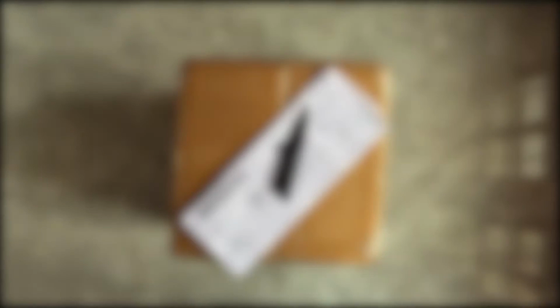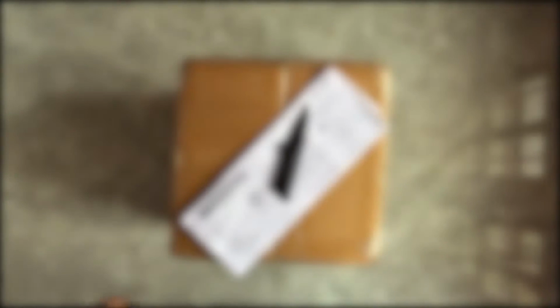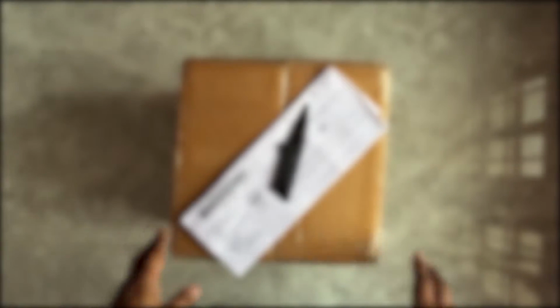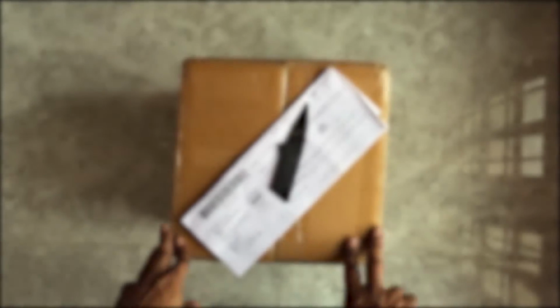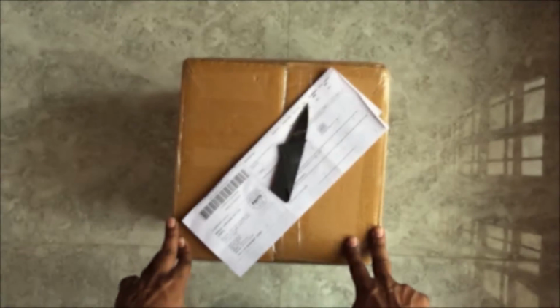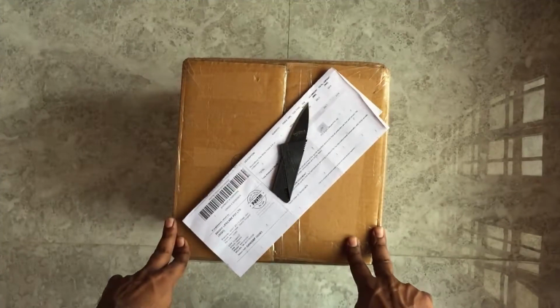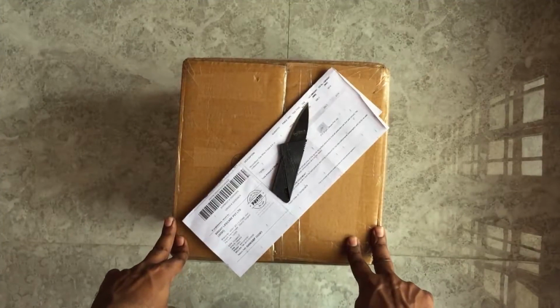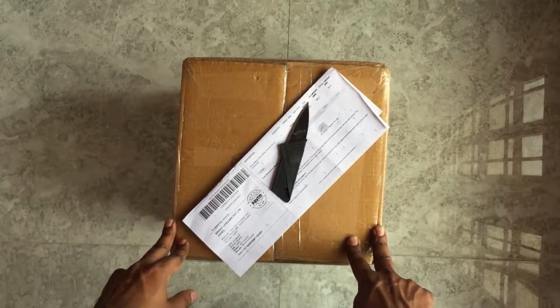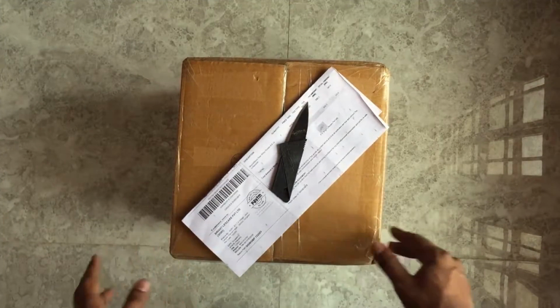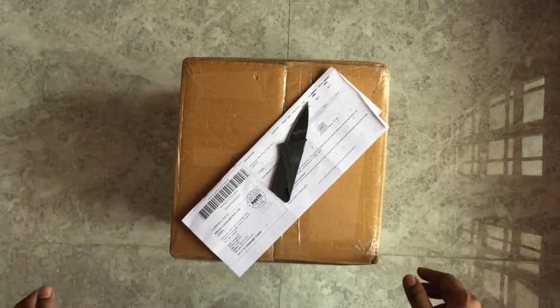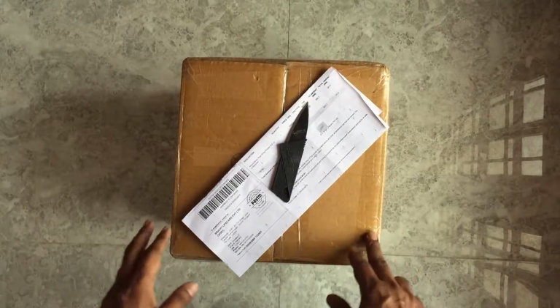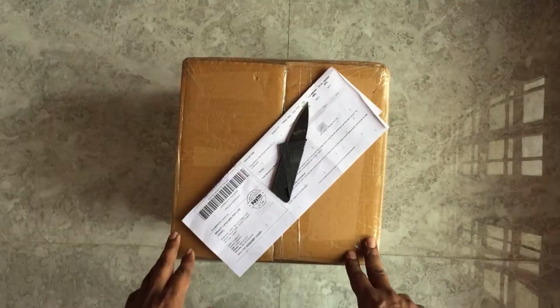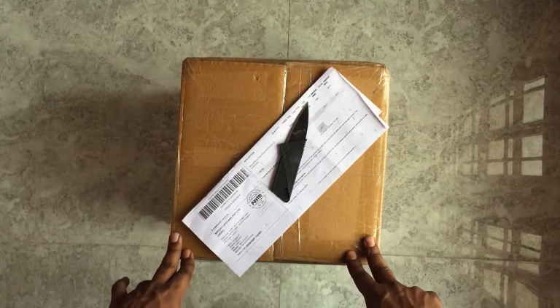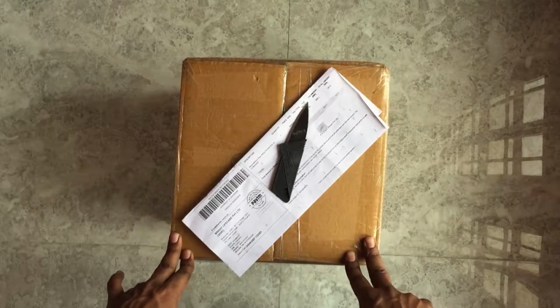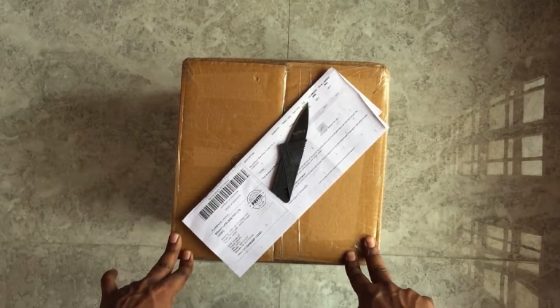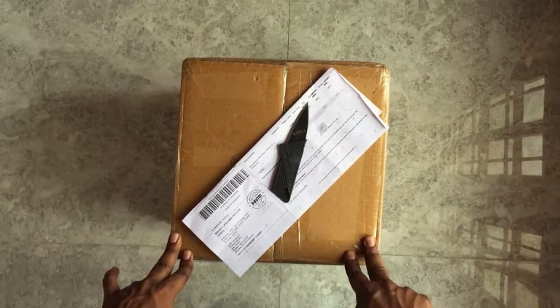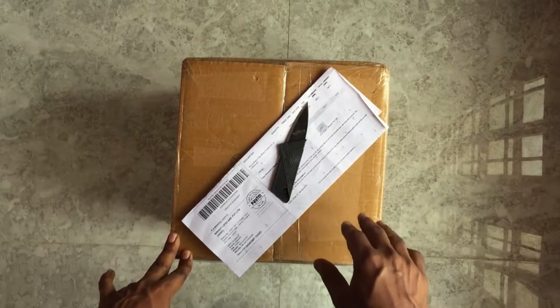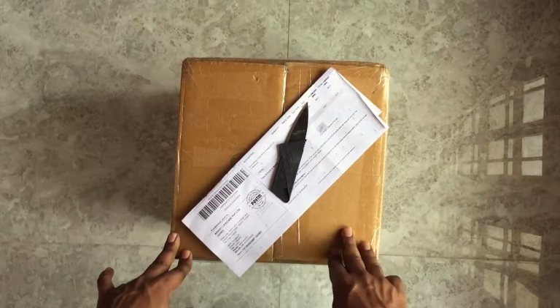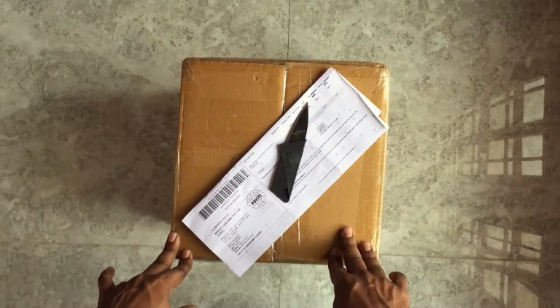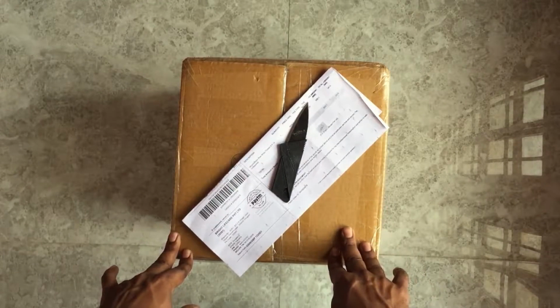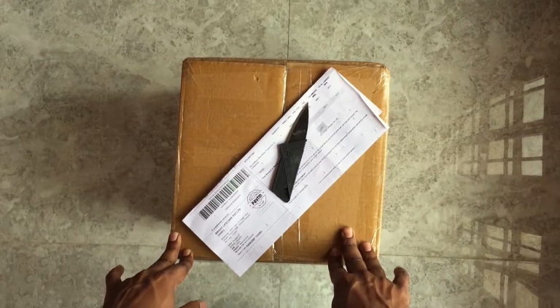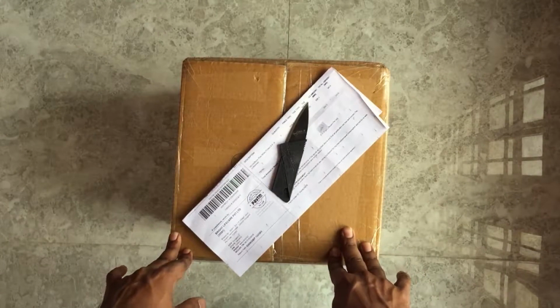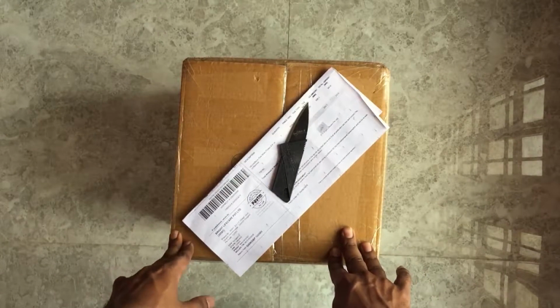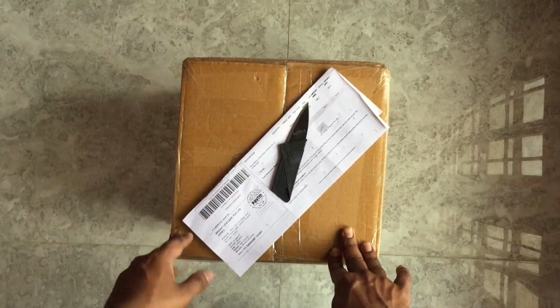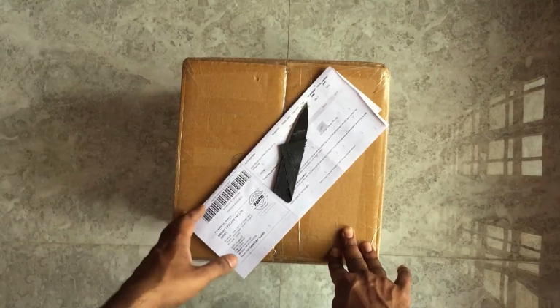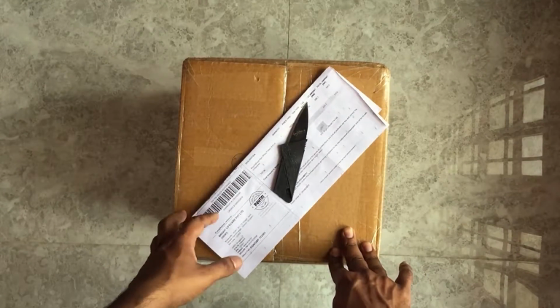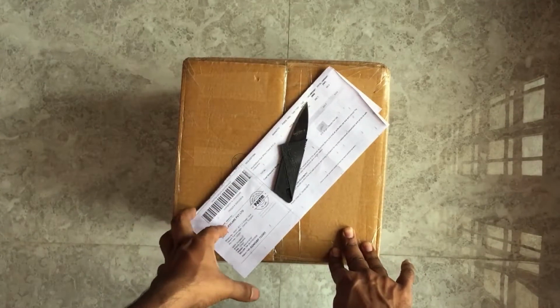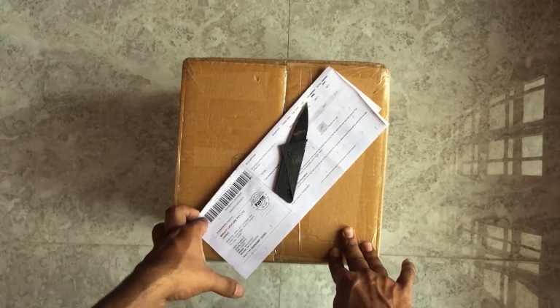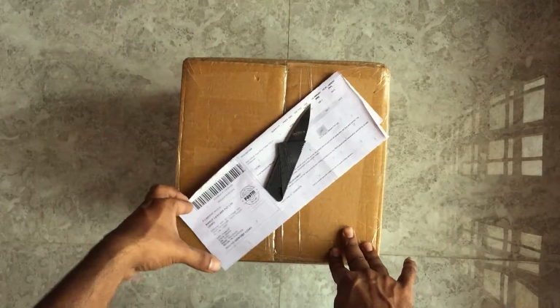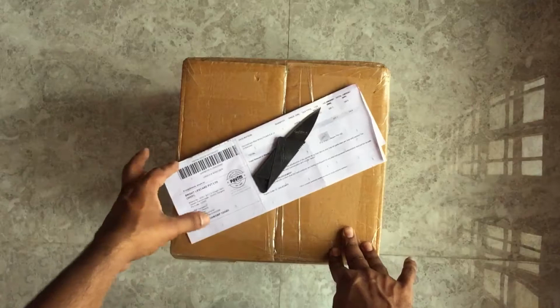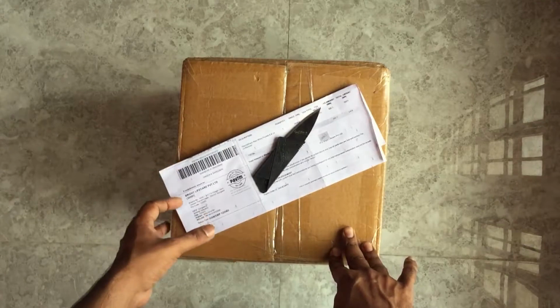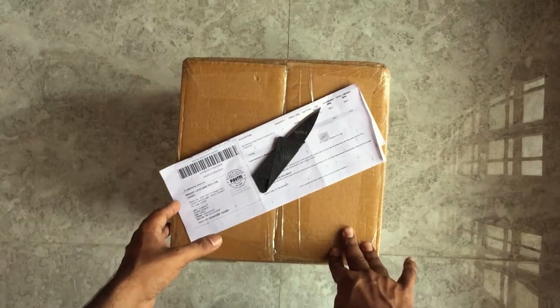Hey guys, welcome to my channel! Today we have another unboxing. This time I have ordered MuscleBlaze unflavored whey protein — it's an 8.8 pounds whey protein box.